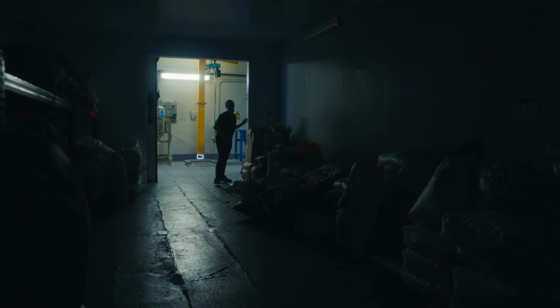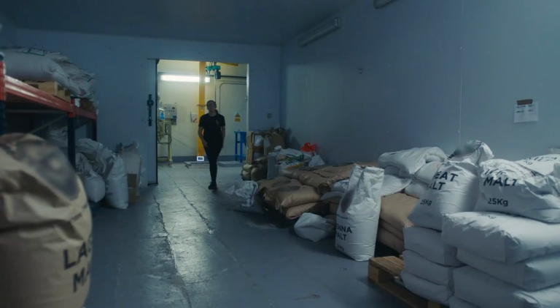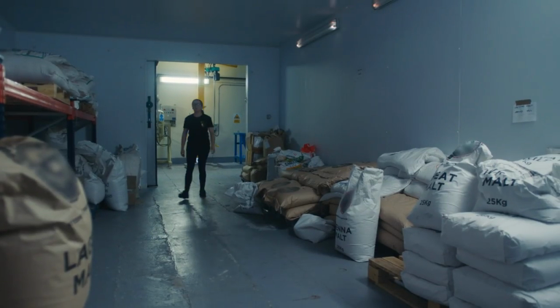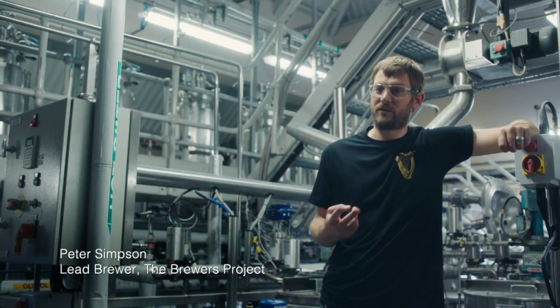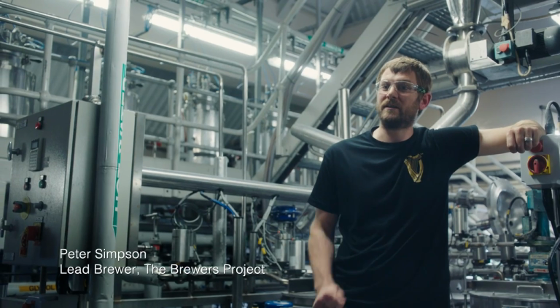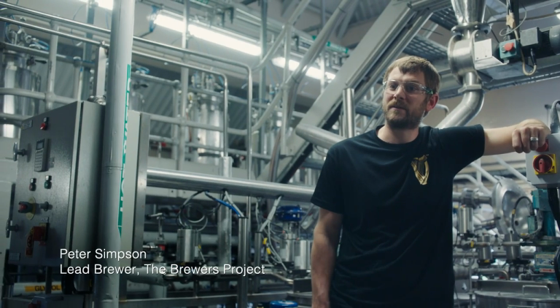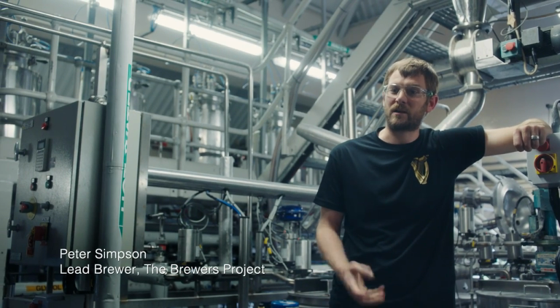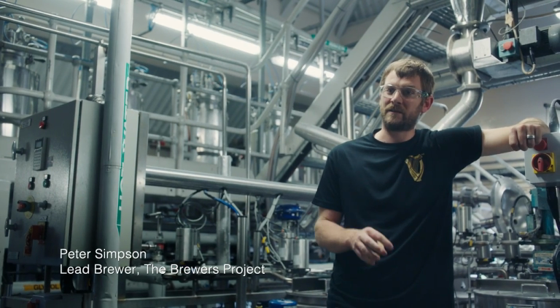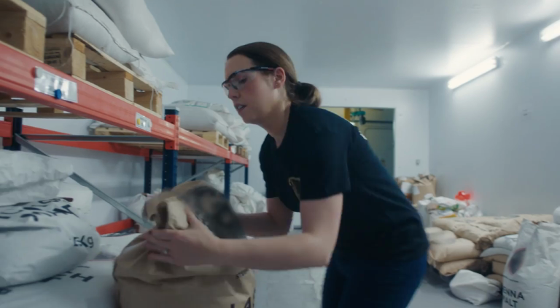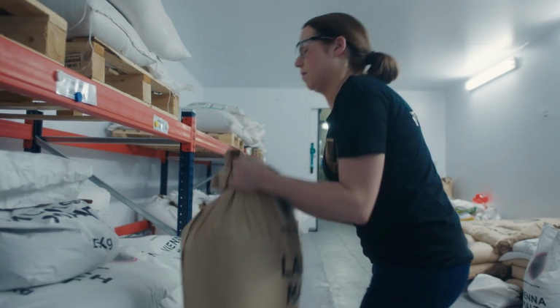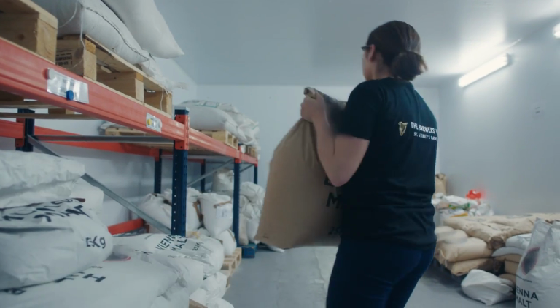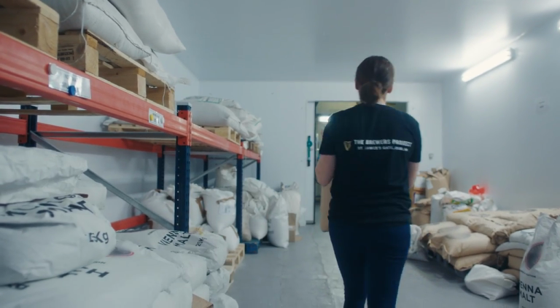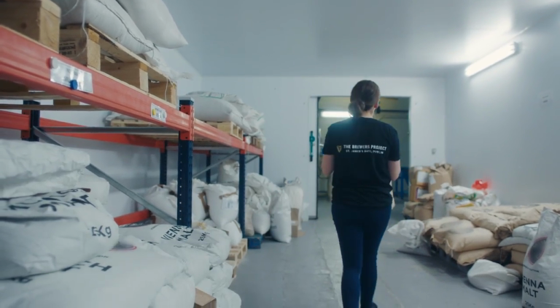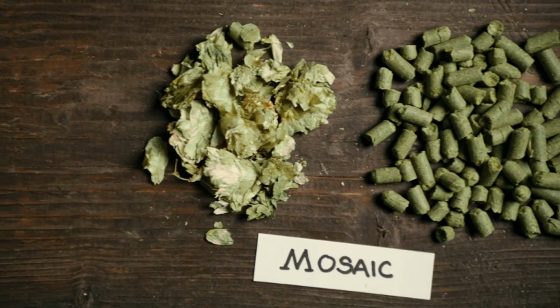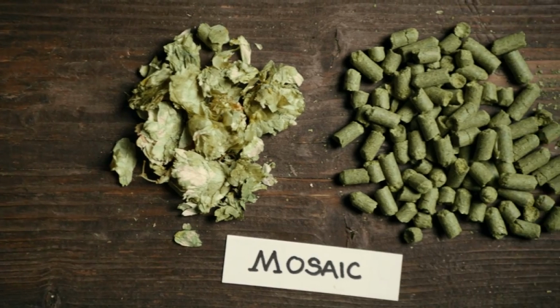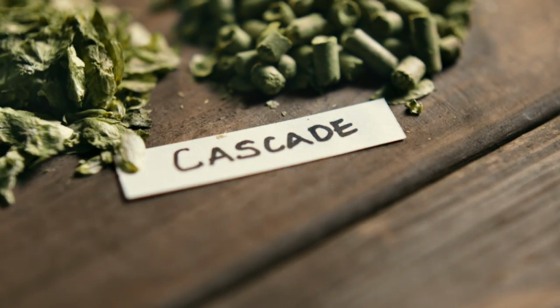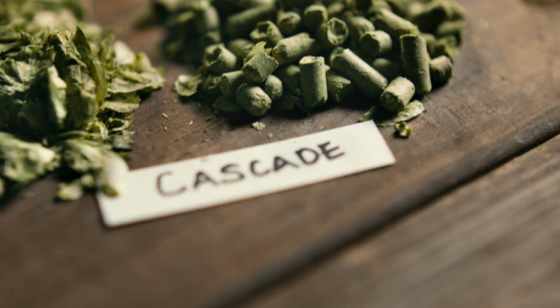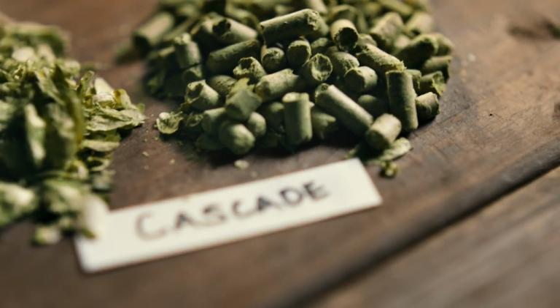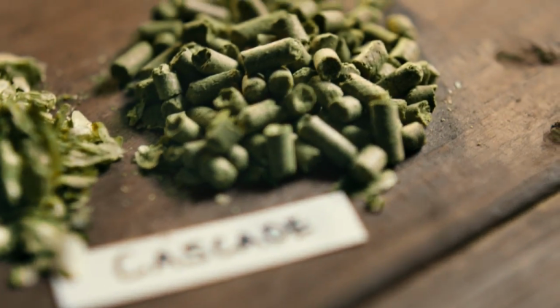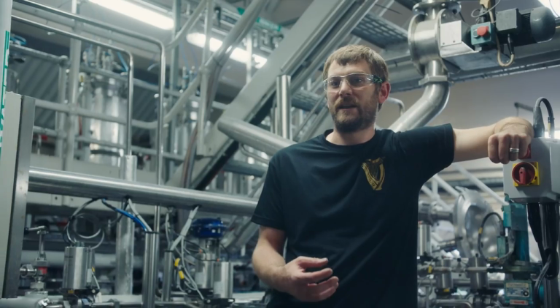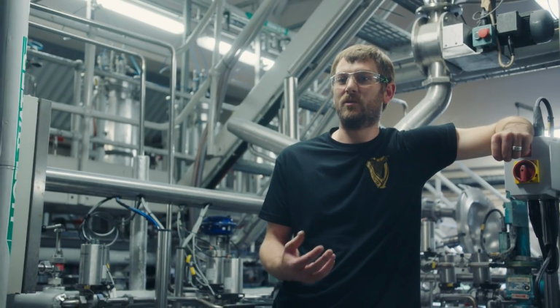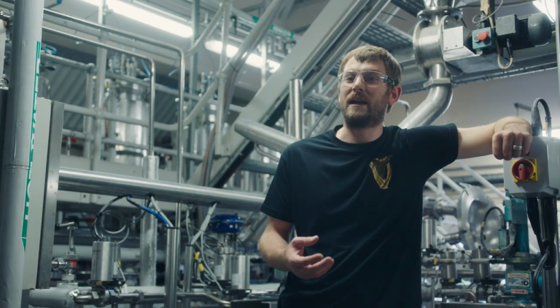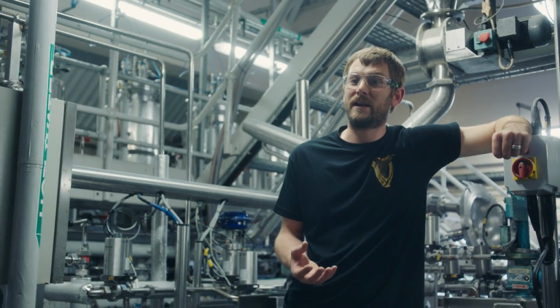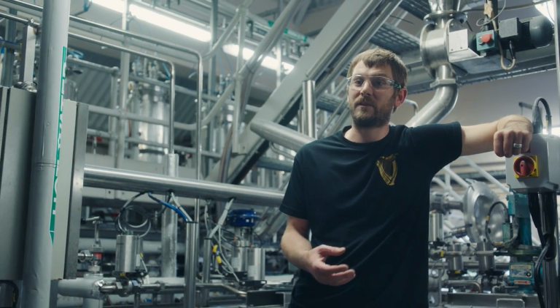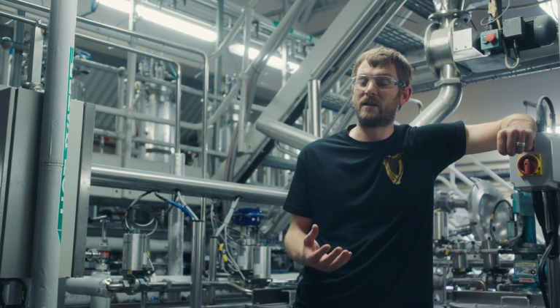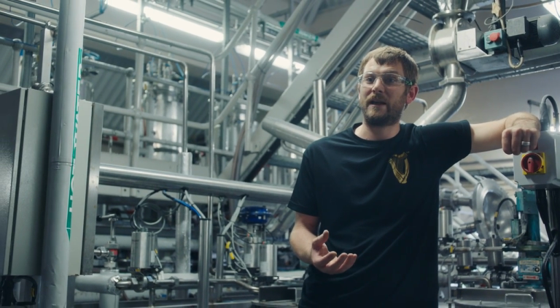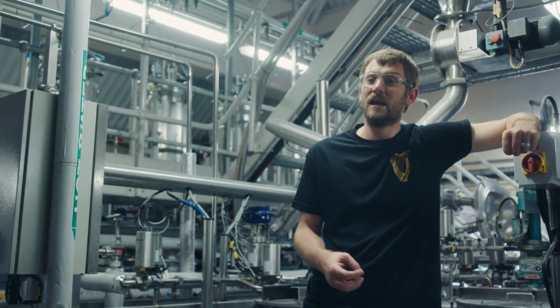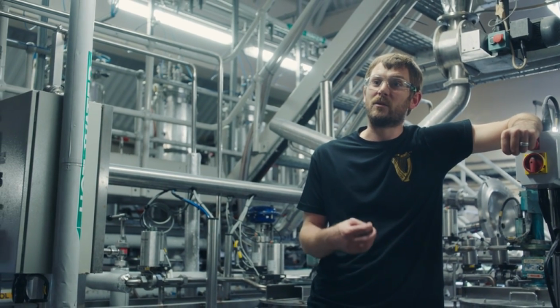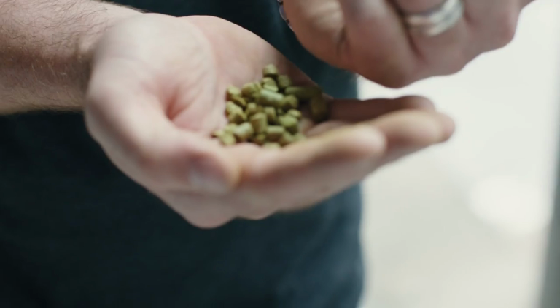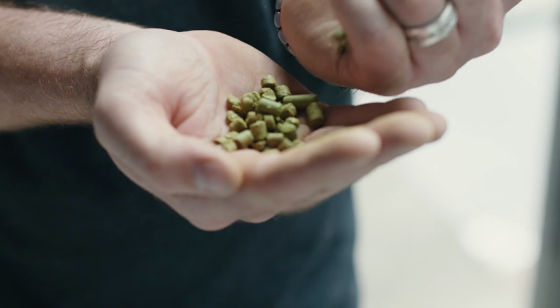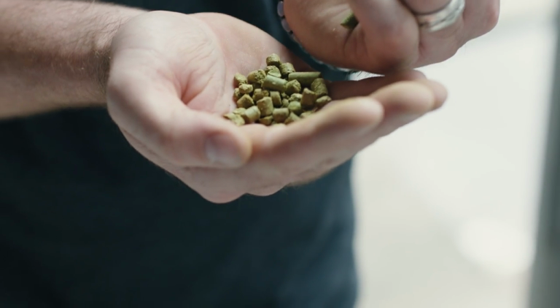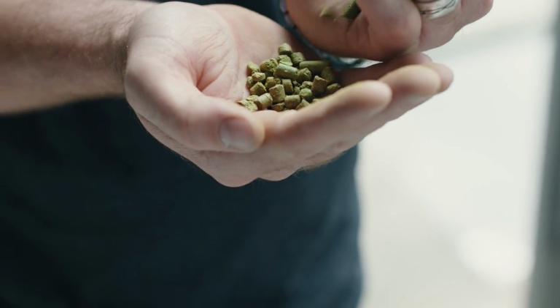In Guinness Rye Pale Ale we've used two varieties of hops that complement each other. Both are actually American varieties — Mosaic and Cascade. The combination of the Mosaic and Cascade hops gives you a citrusy and slightly peachy flavour.